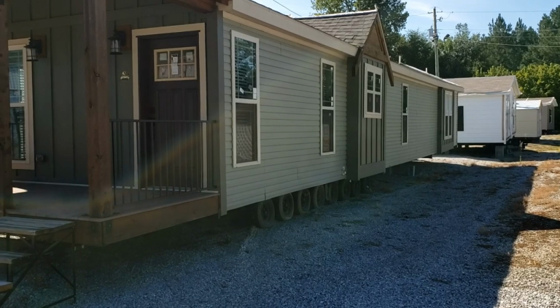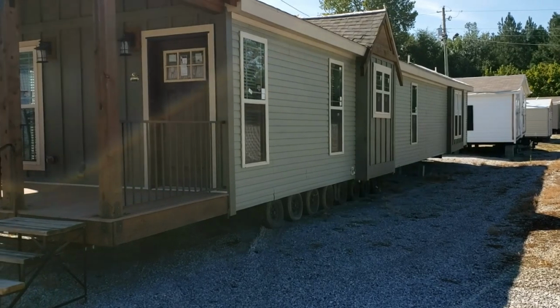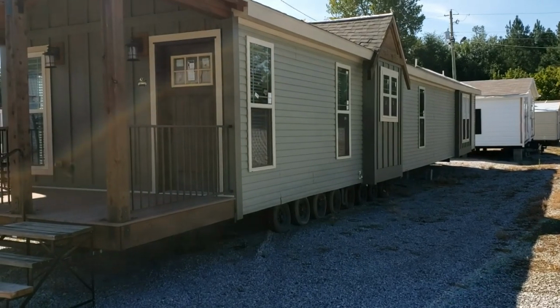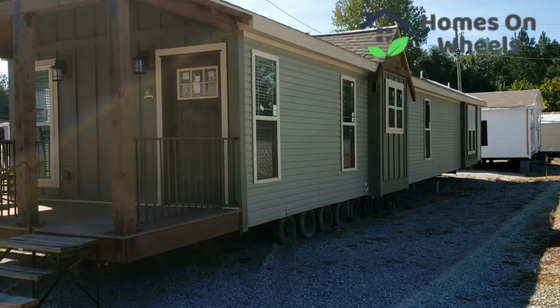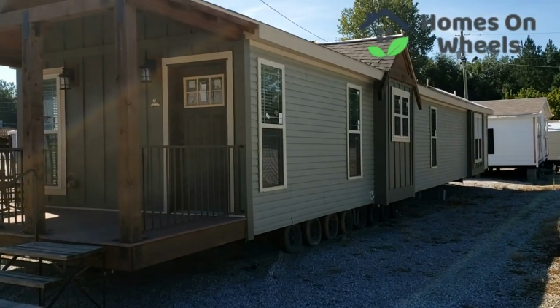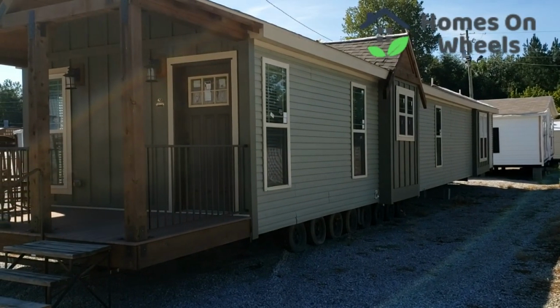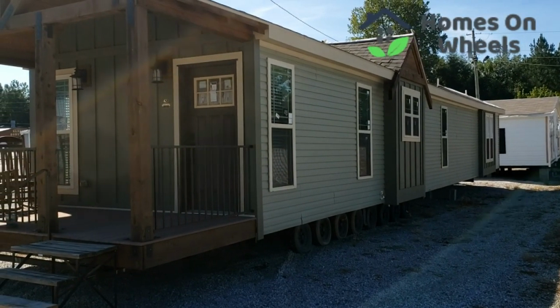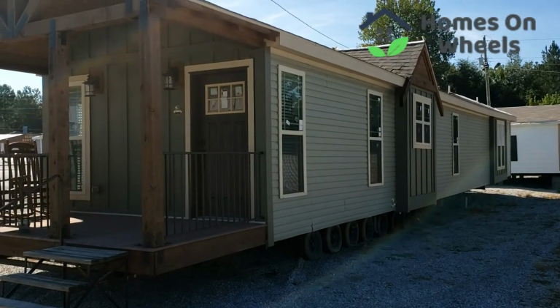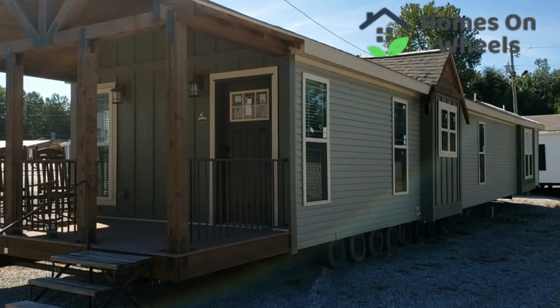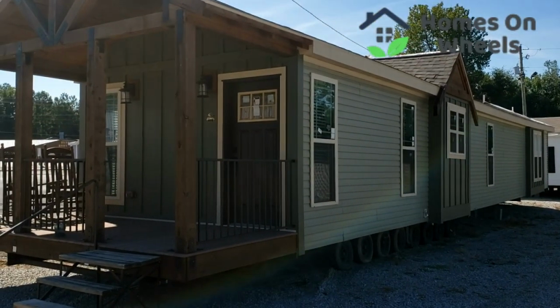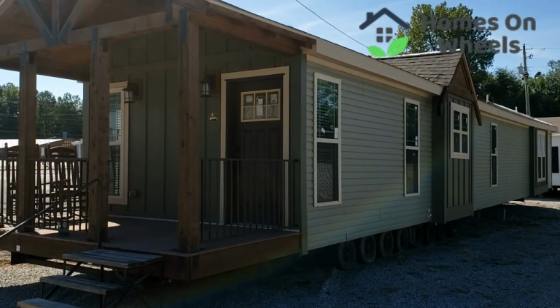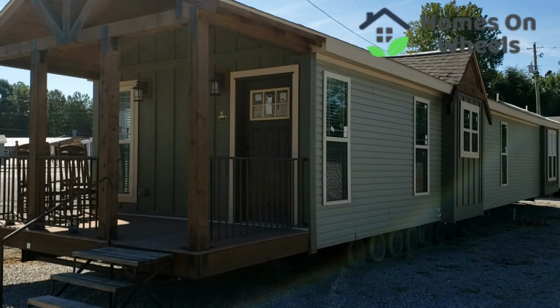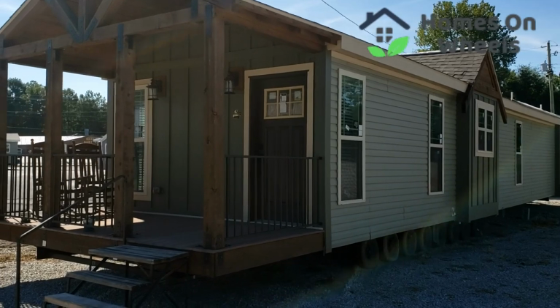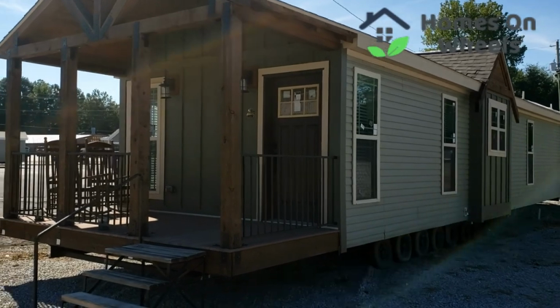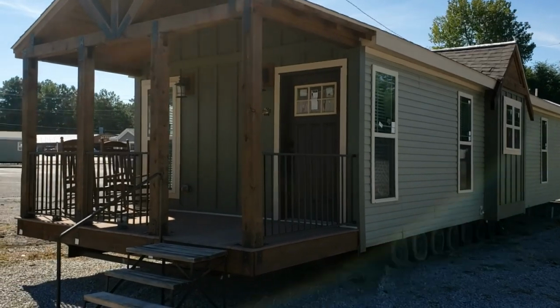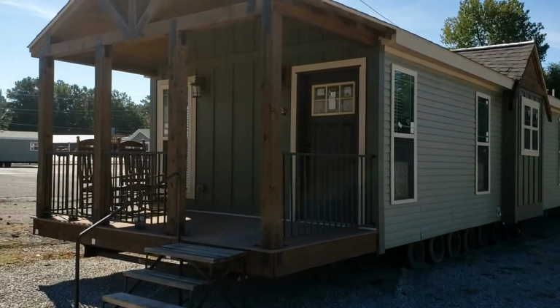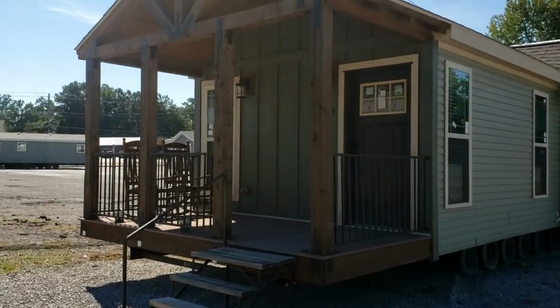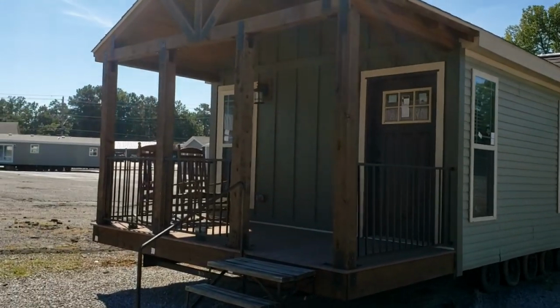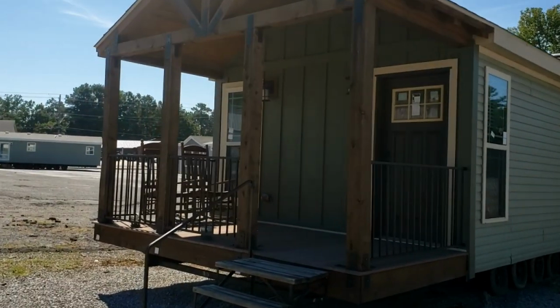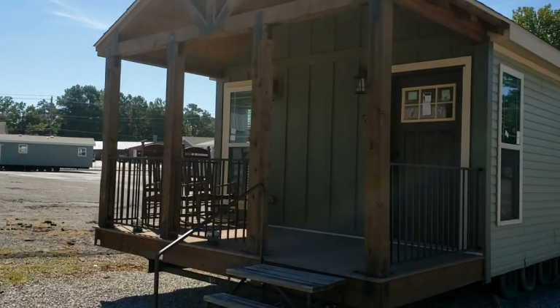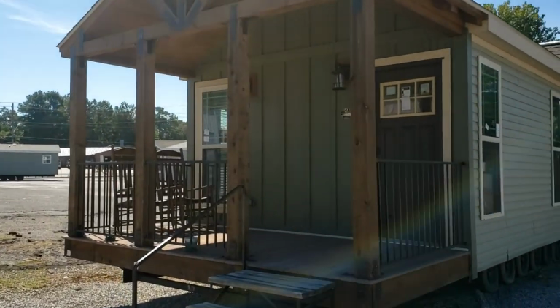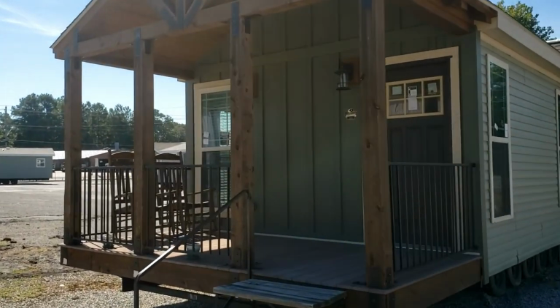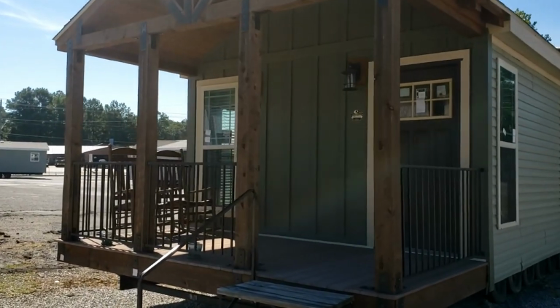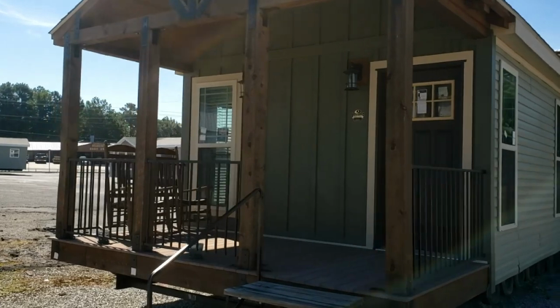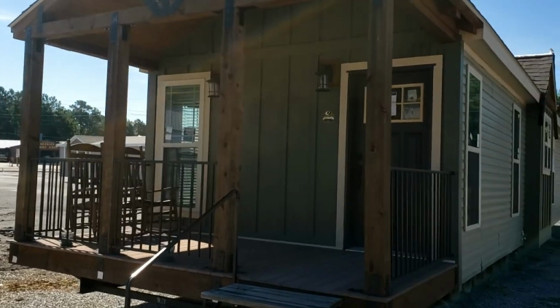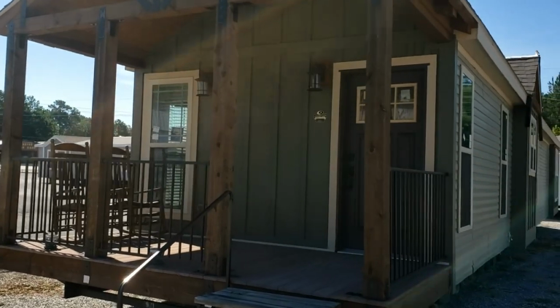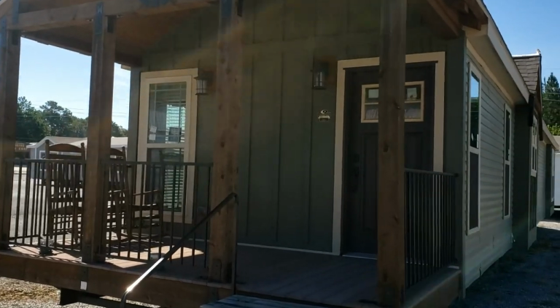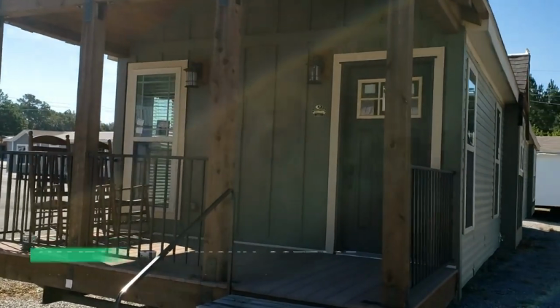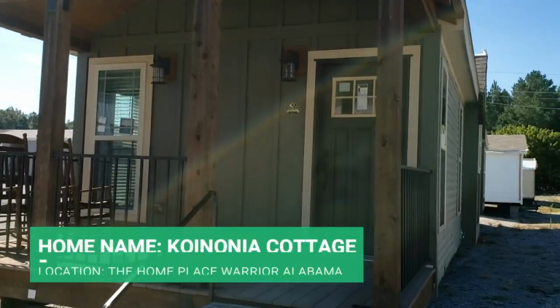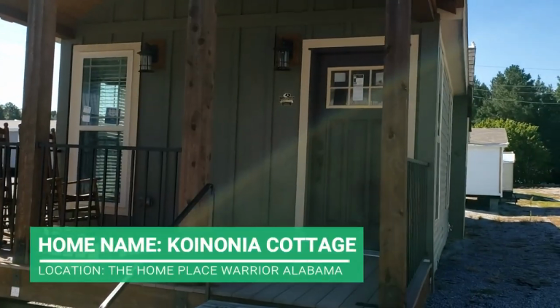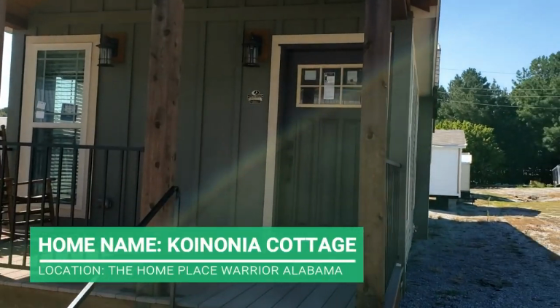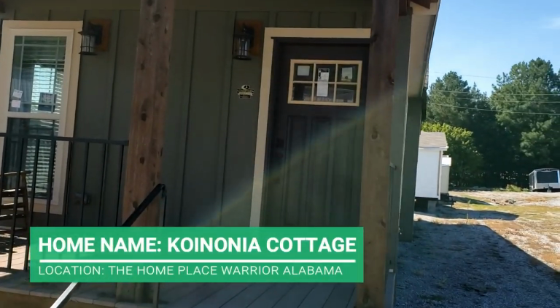Hey guys and welcome back to Homes on Wheels. Are y'all ready to go in the nicest single wide that I've ever been in? This place is amazing. We're here in Warrior, Alabama at the Home Place checking out this beautiful model right here.